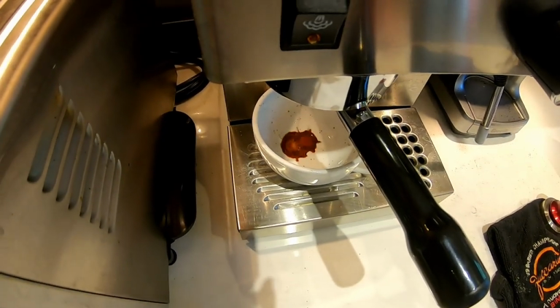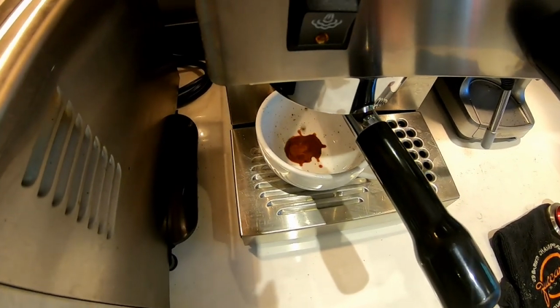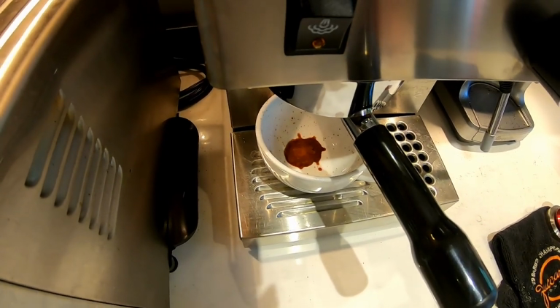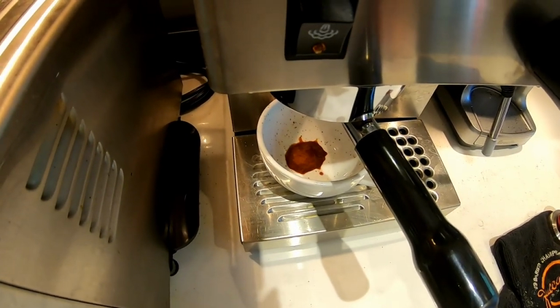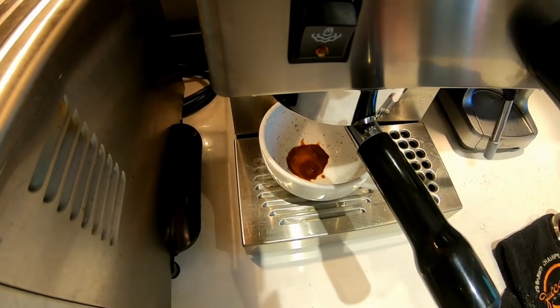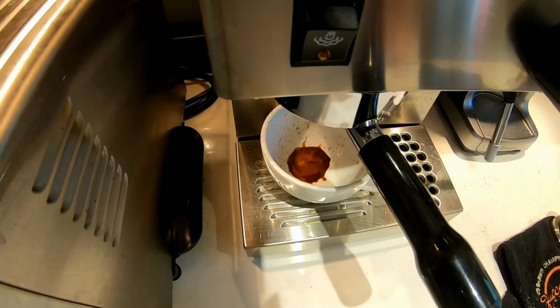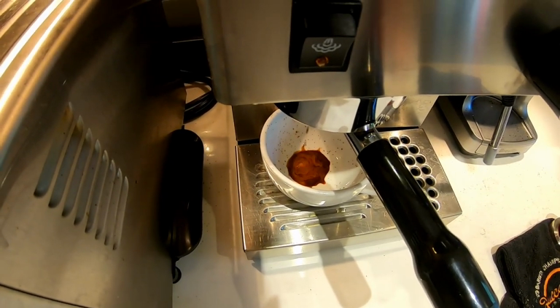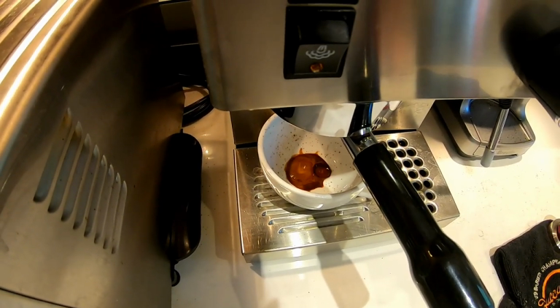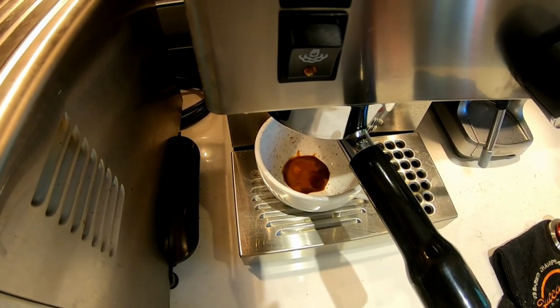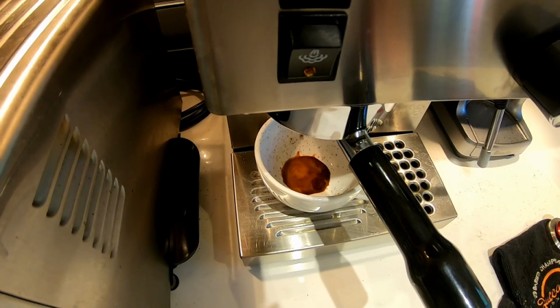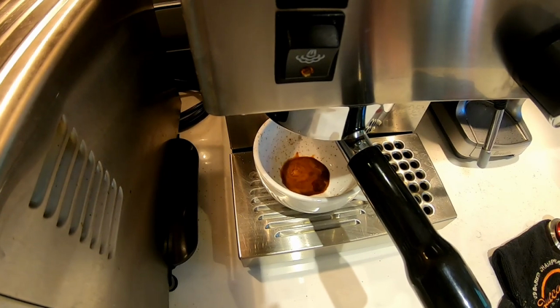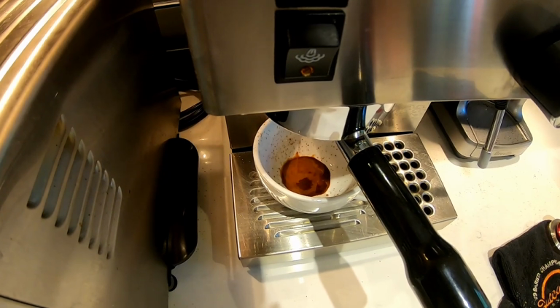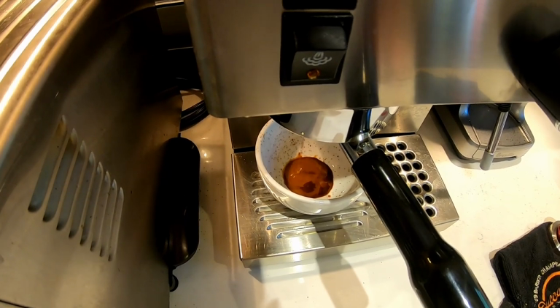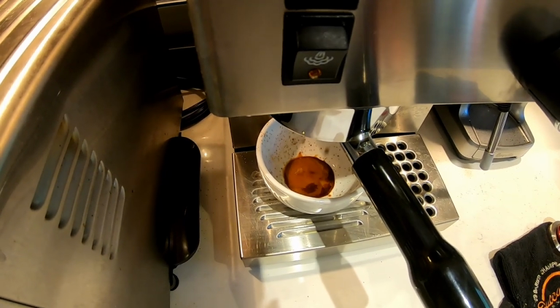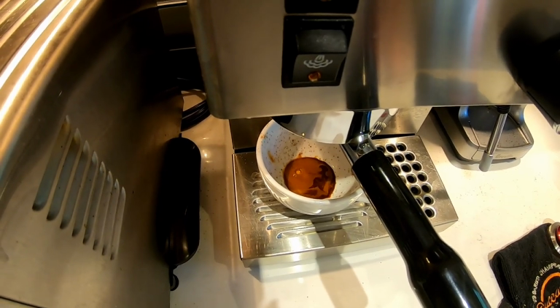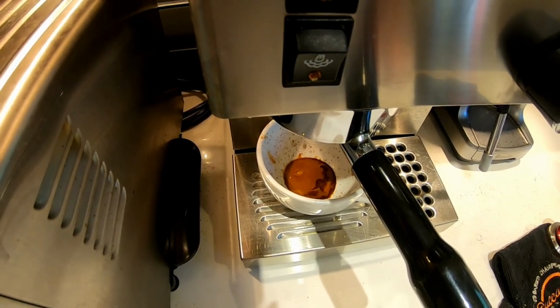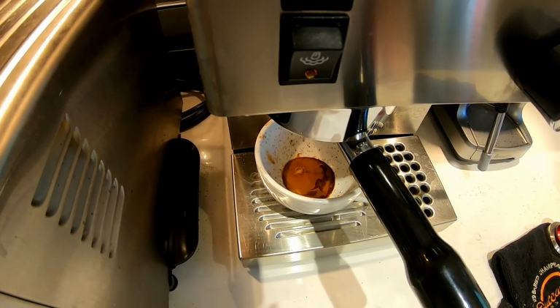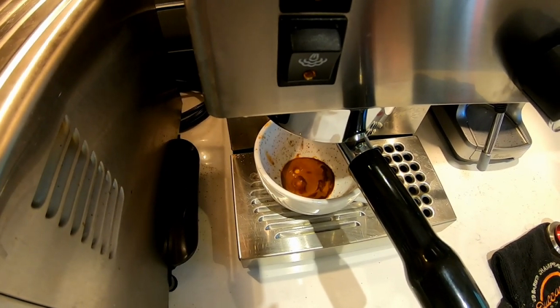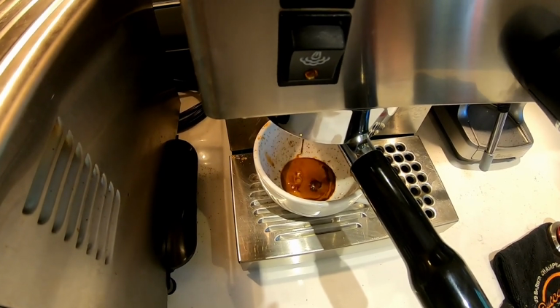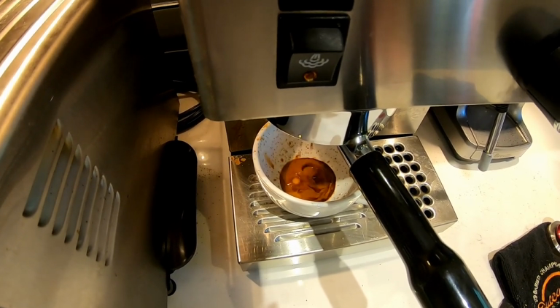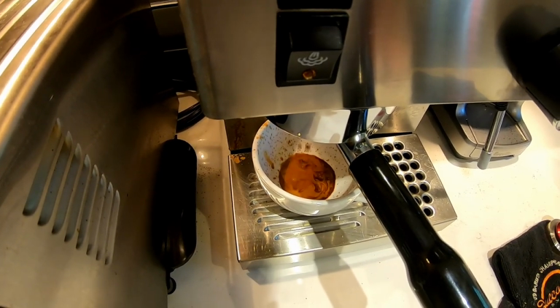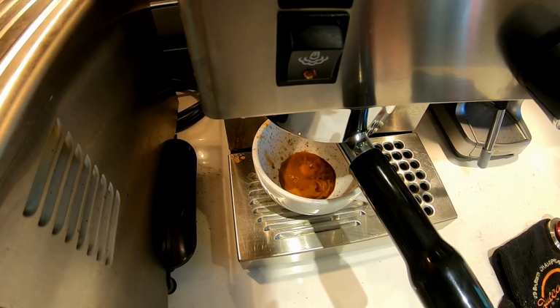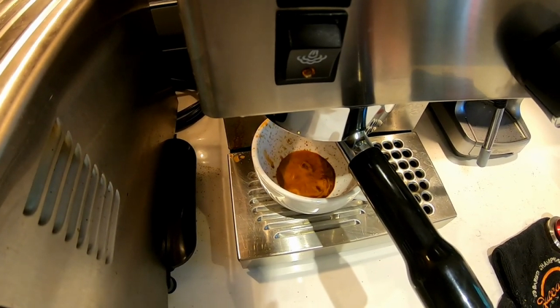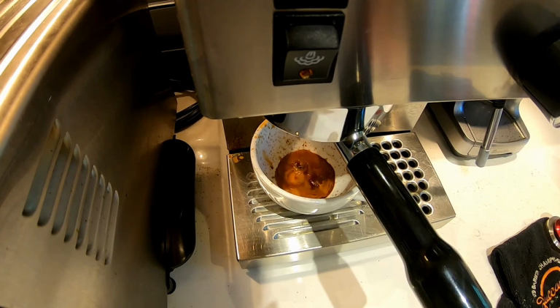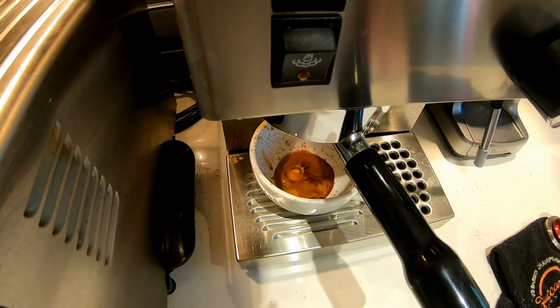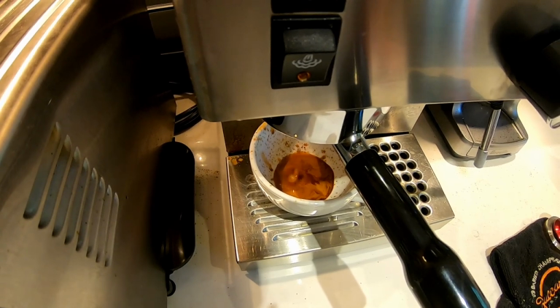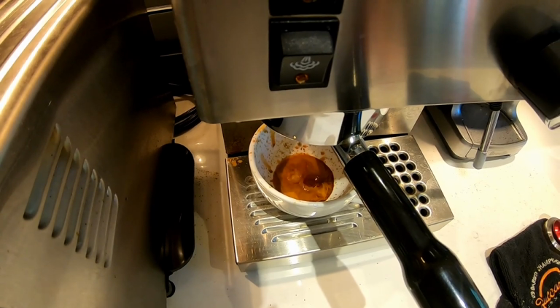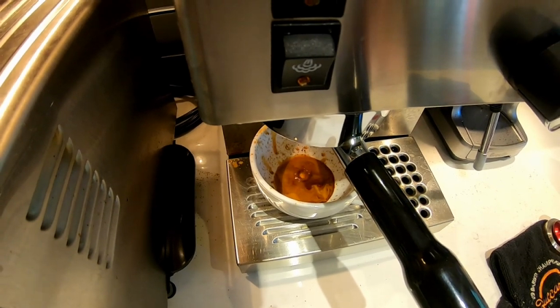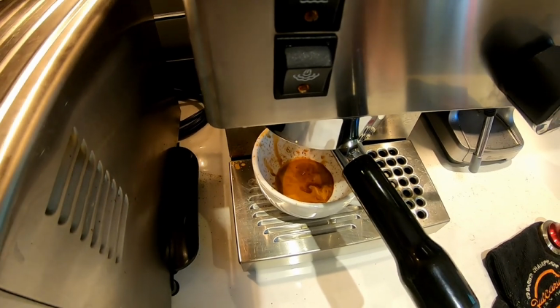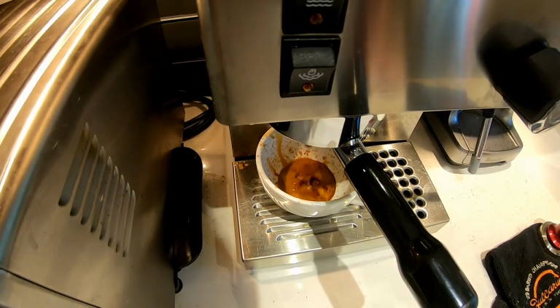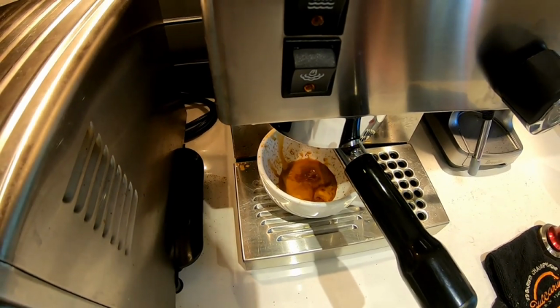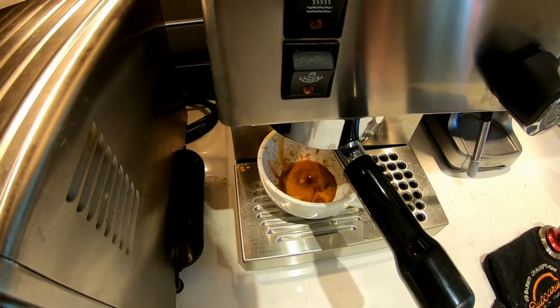I'll do a video at some point on freshly roasting coffee — I roast my own at home. As you can see, it's coming out pretty nicely. It doesn't start off that quick but it takes about 25 seconds.